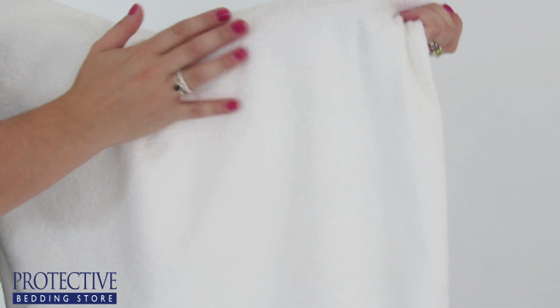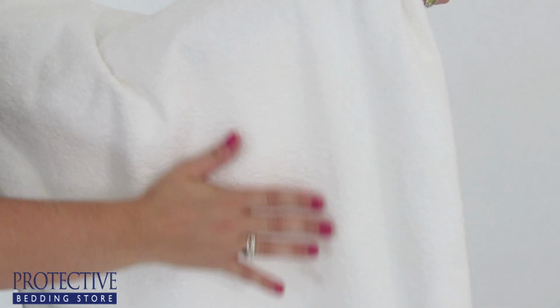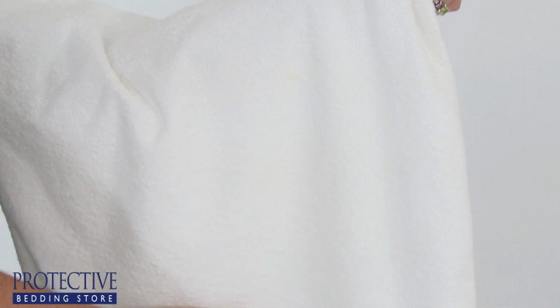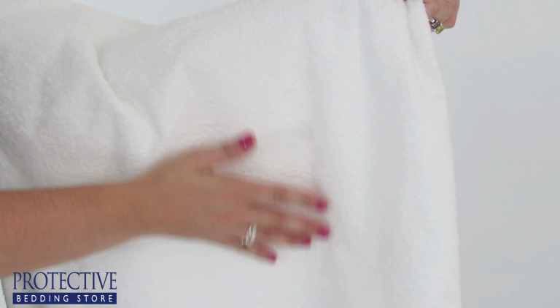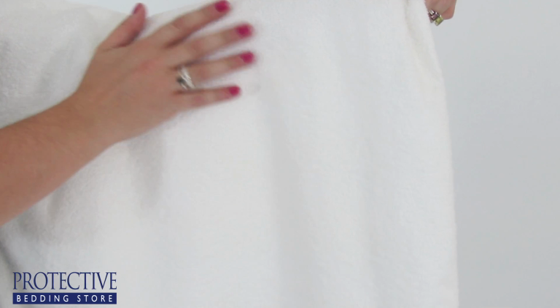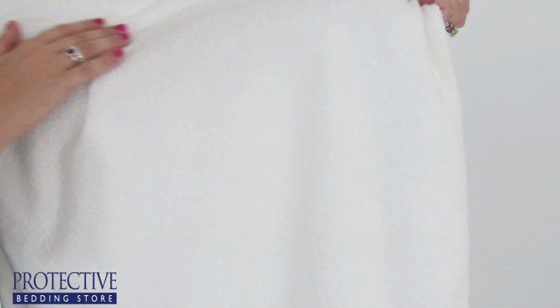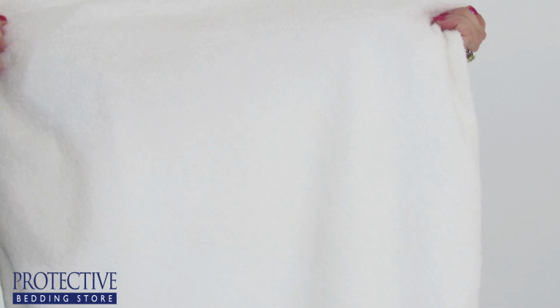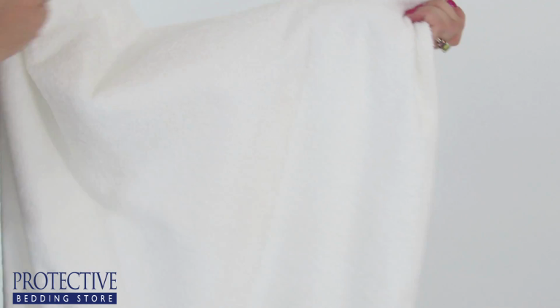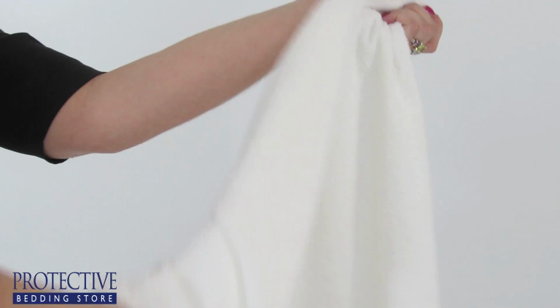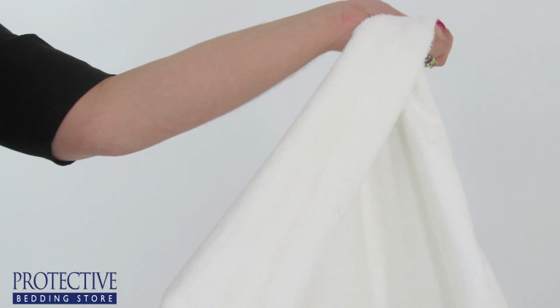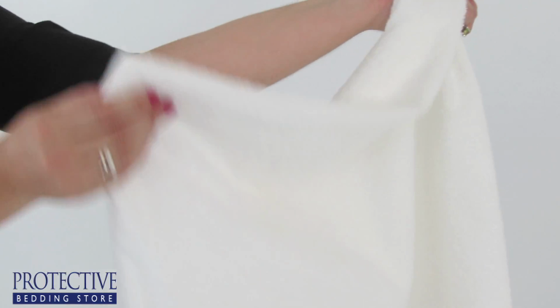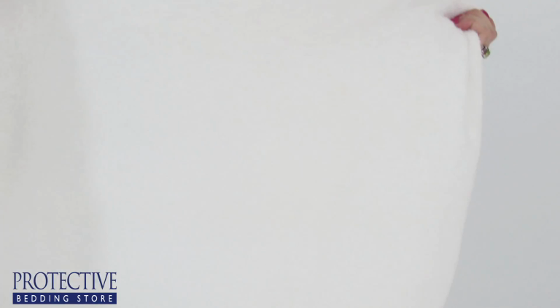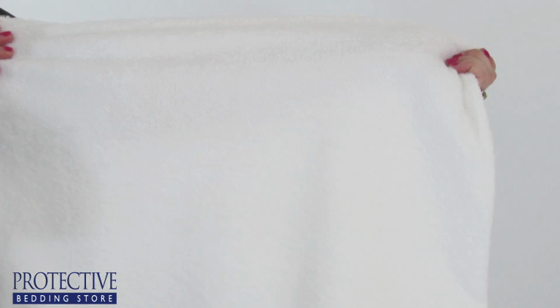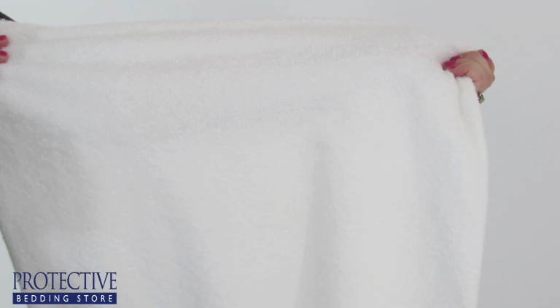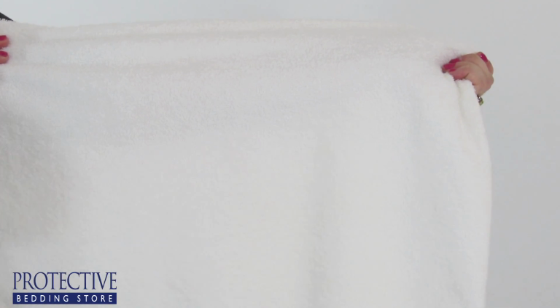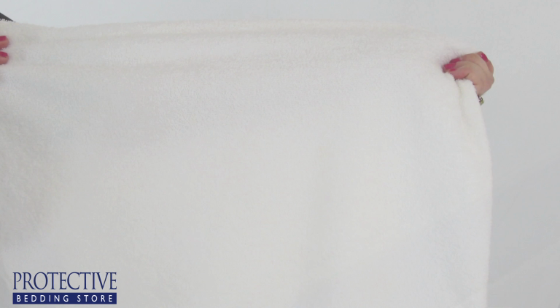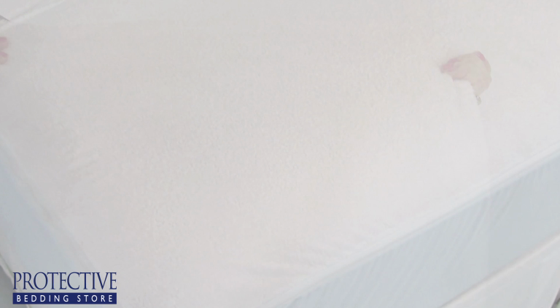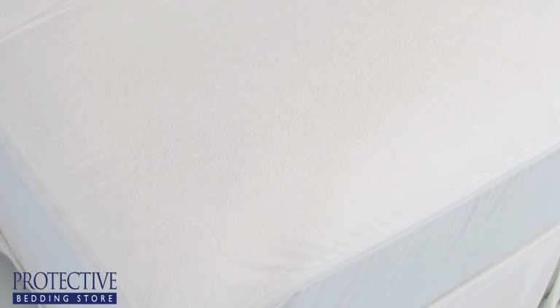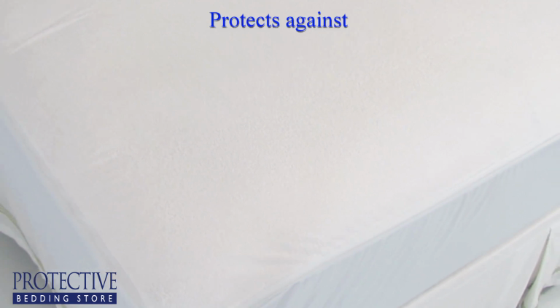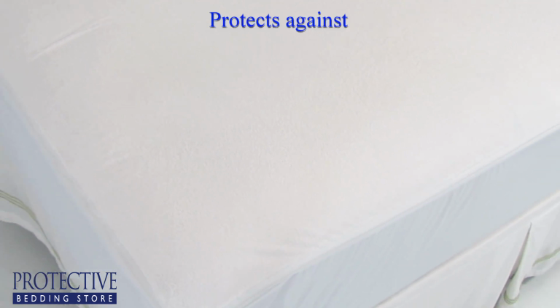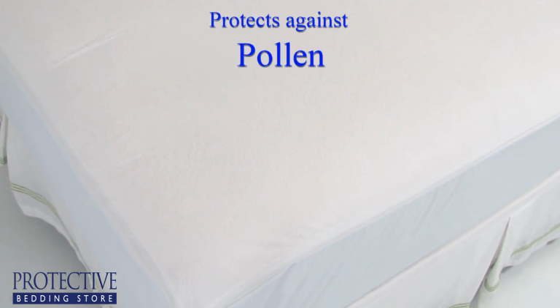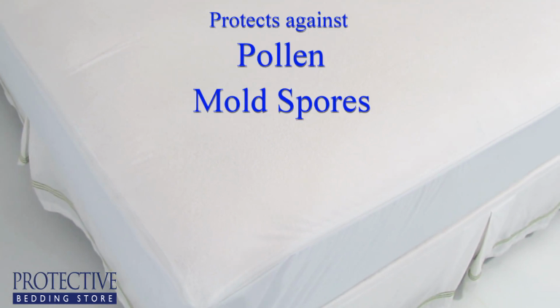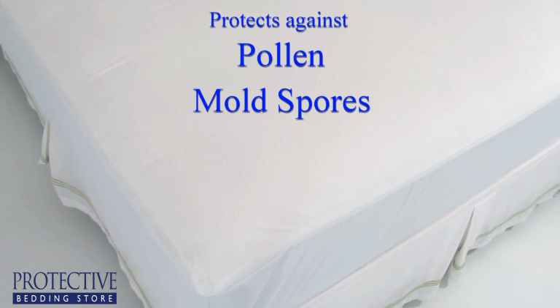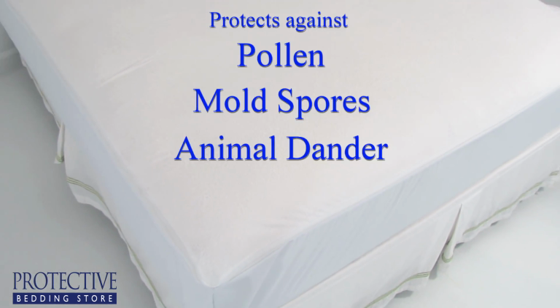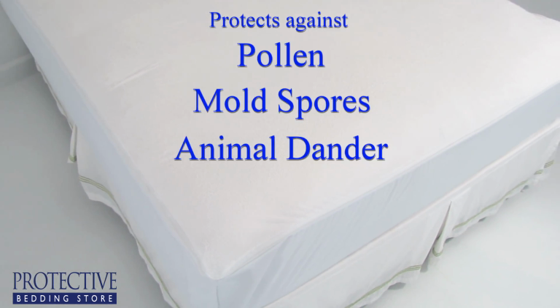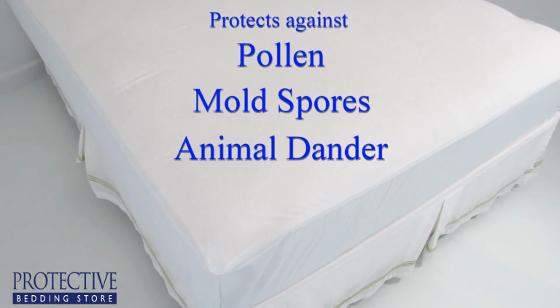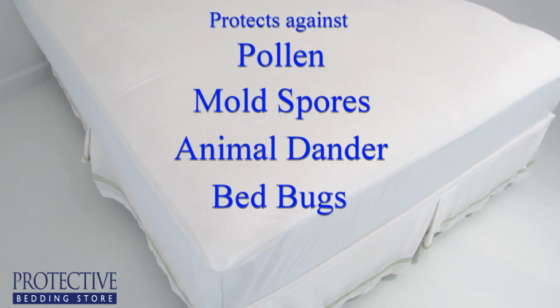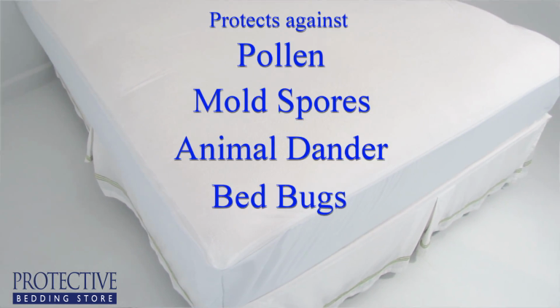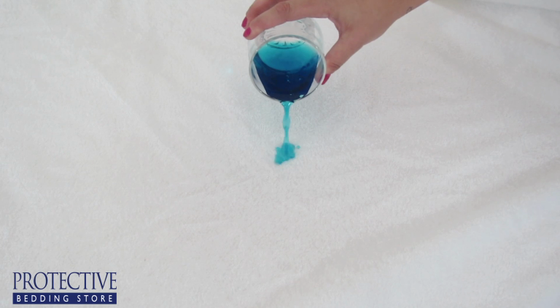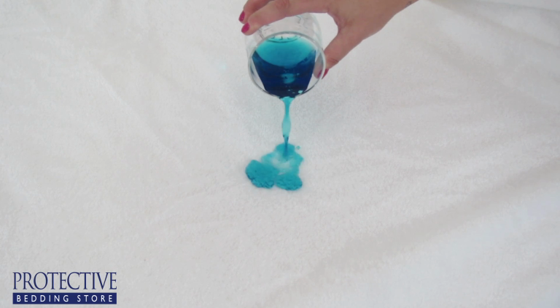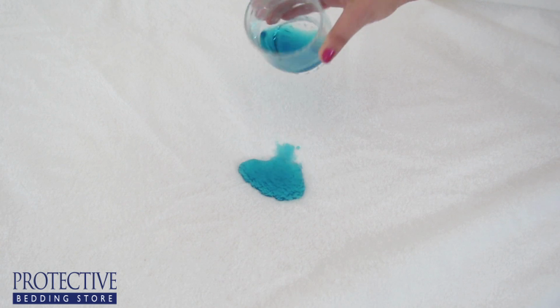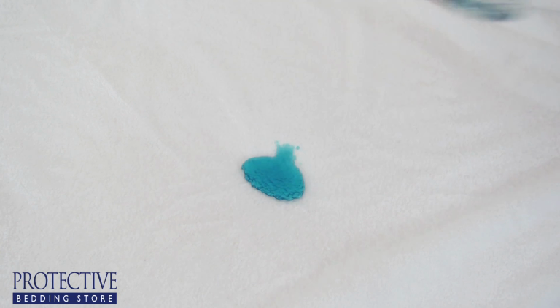Allergy bedding protects your bed with a vinyl or urethane membrane that dust mites can't get in or out of. They also protect against pollen, mold spores, animal dander, and bed bugs, and they're even waterproof.